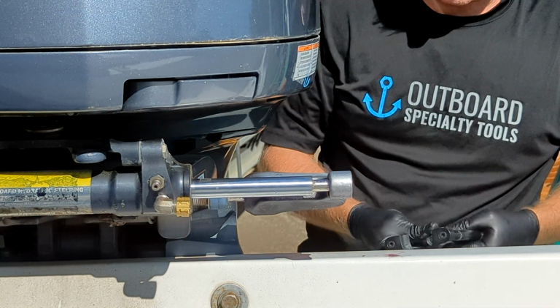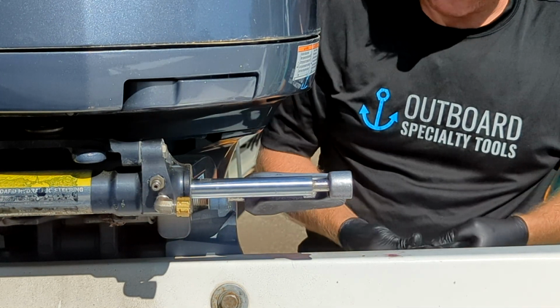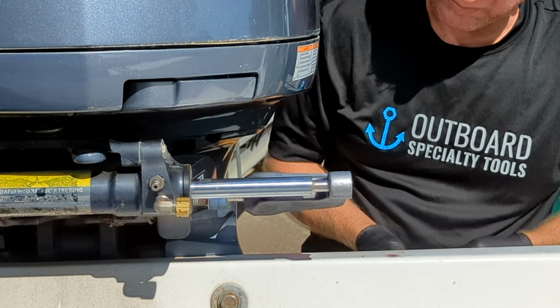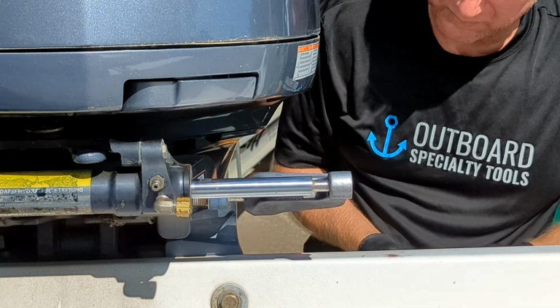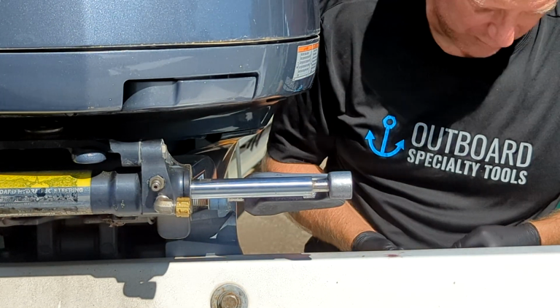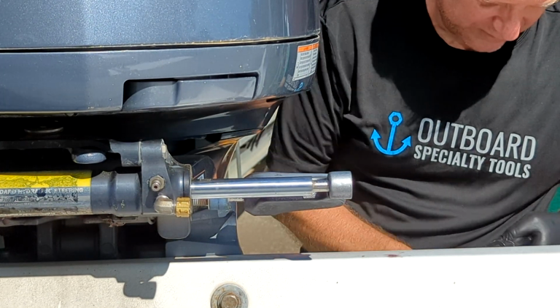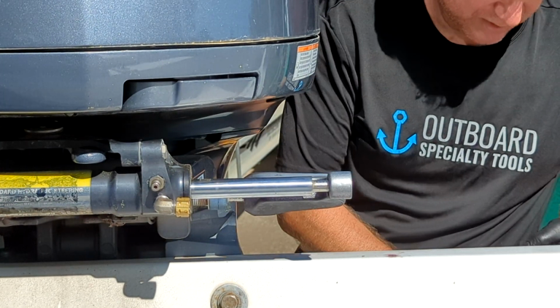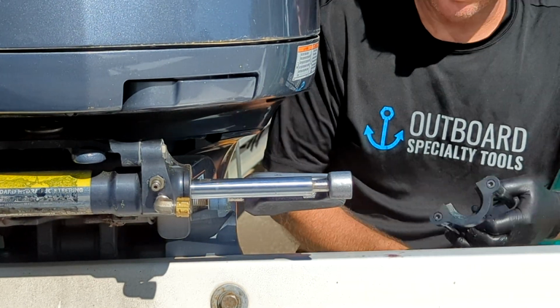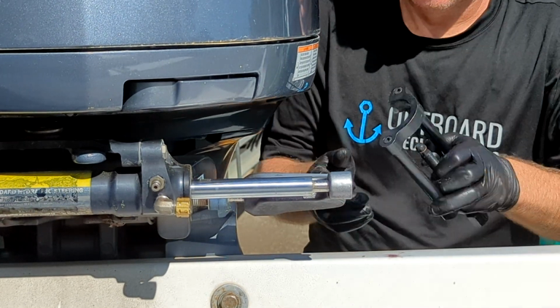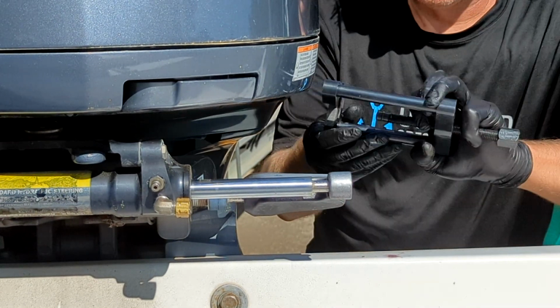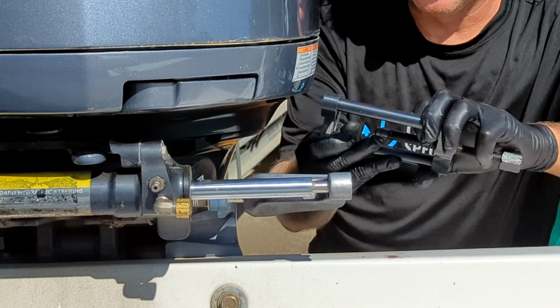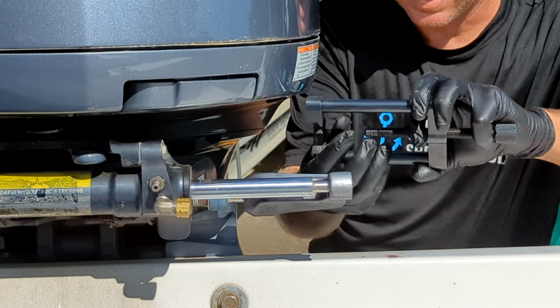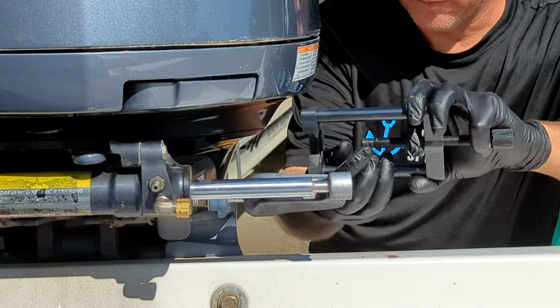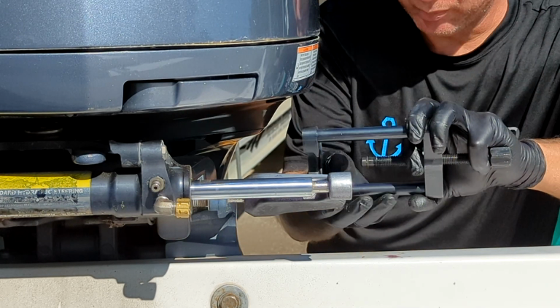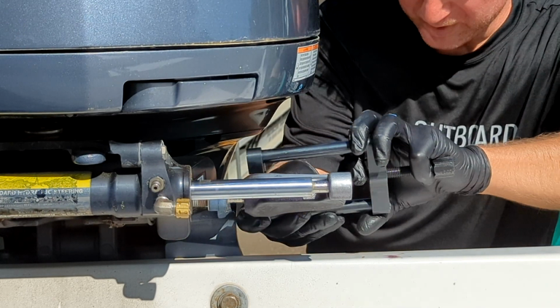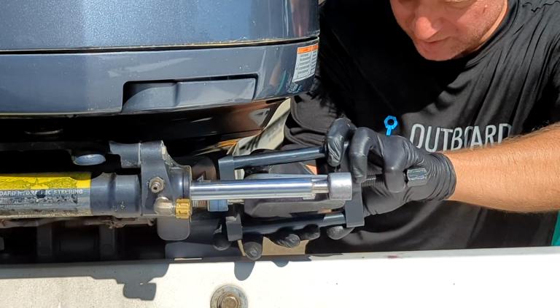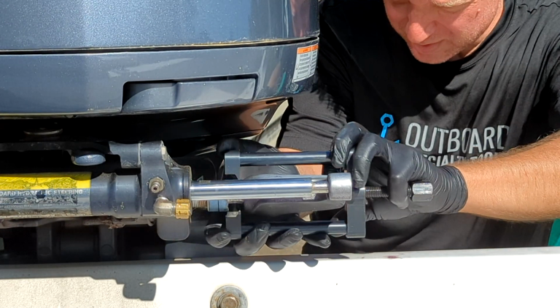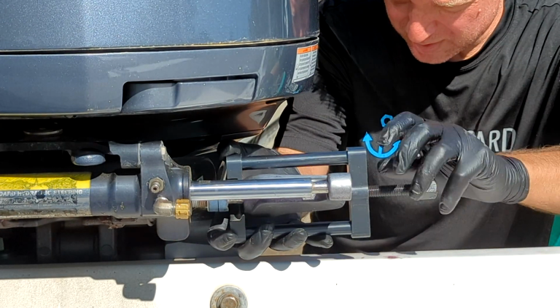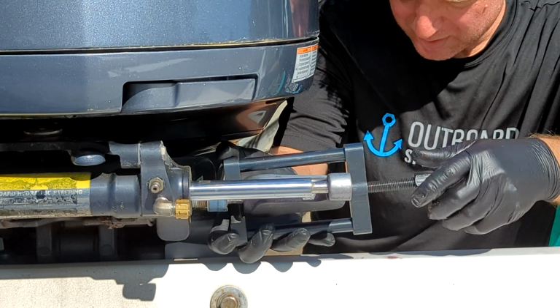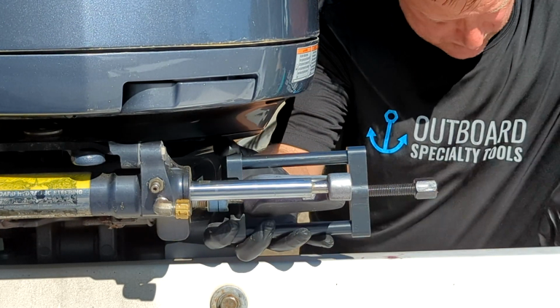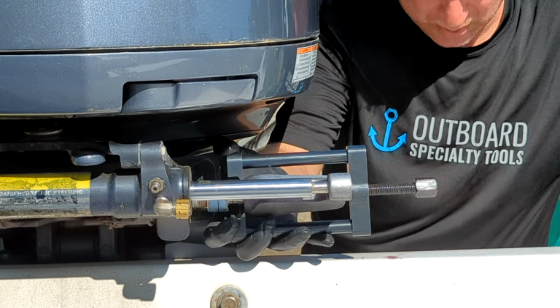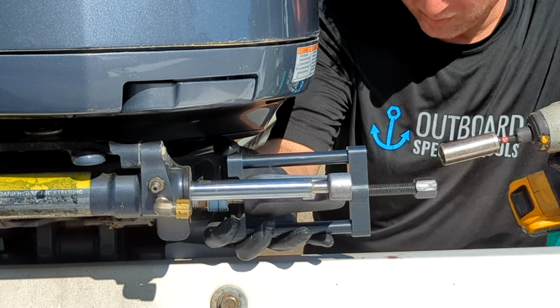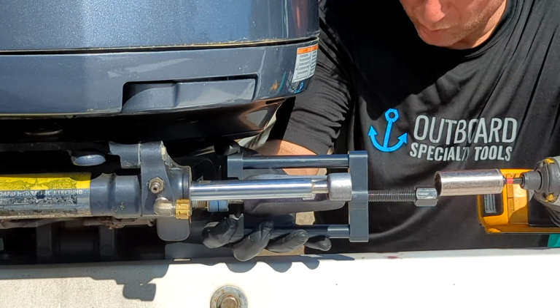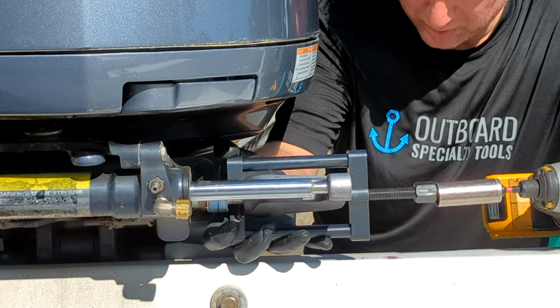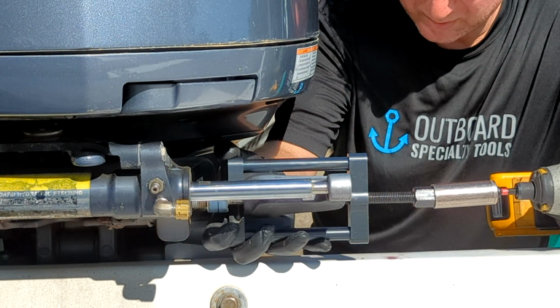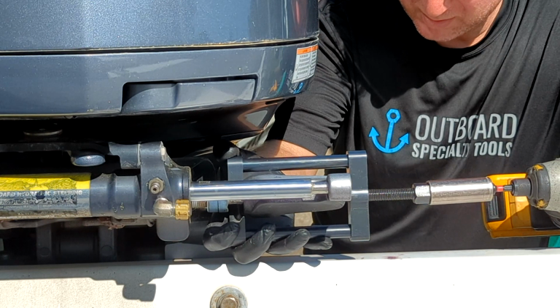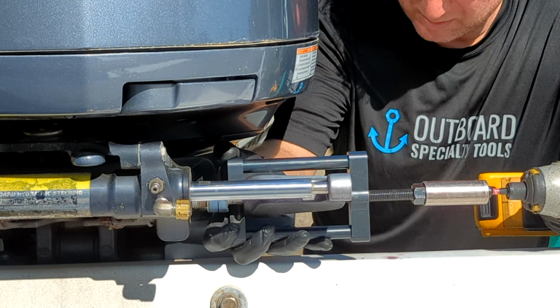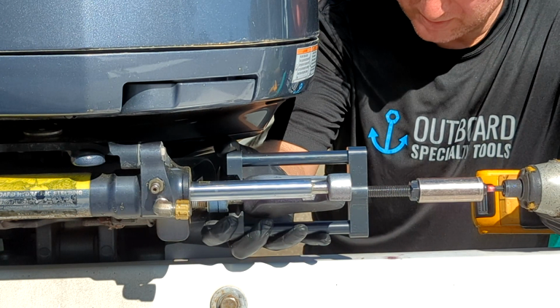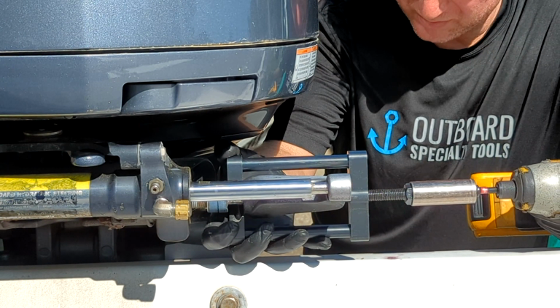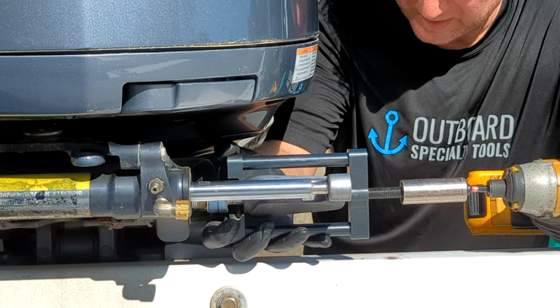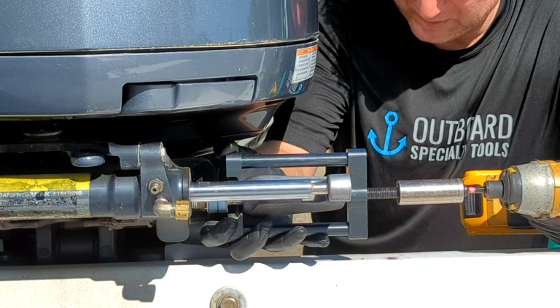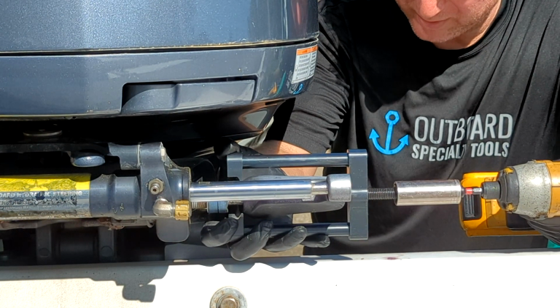So when it gets stubborn like this, I'll take the cap off of my puller here, drive it in a little more, and I'm just going to take everything with it.